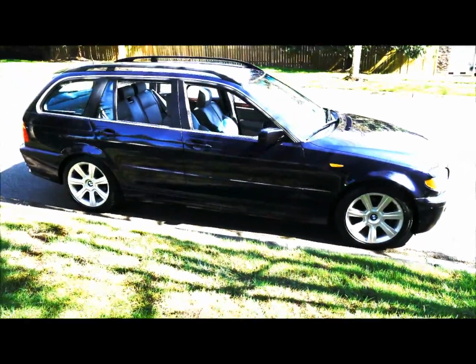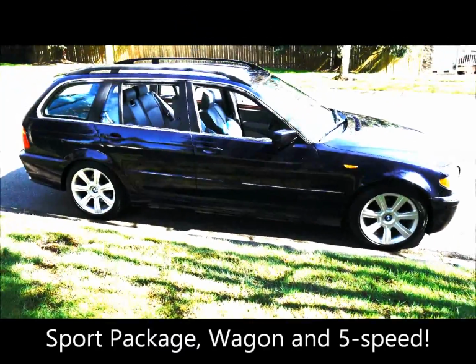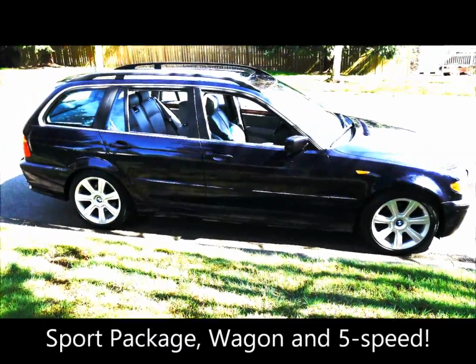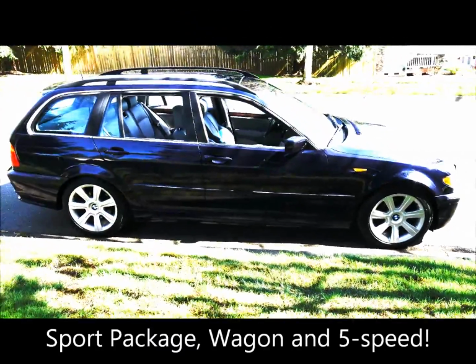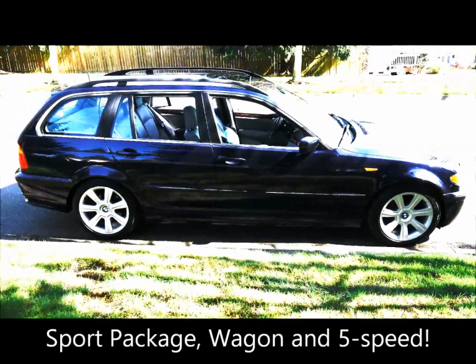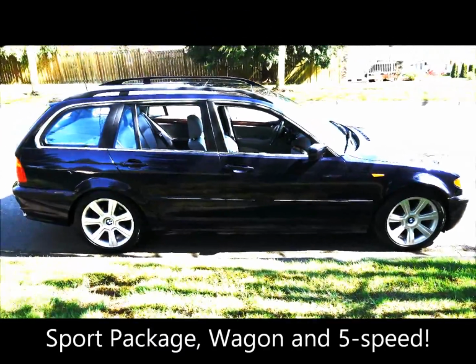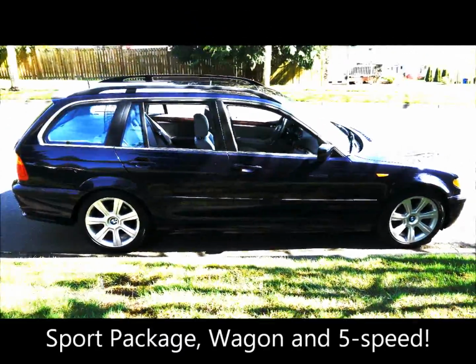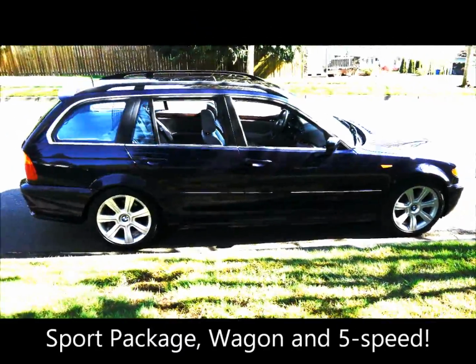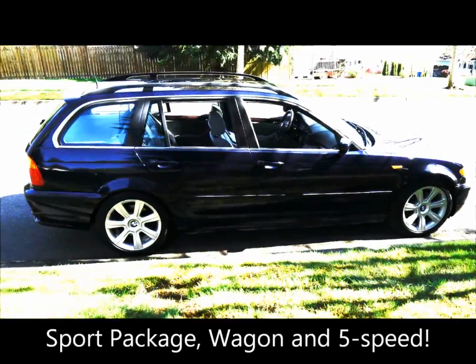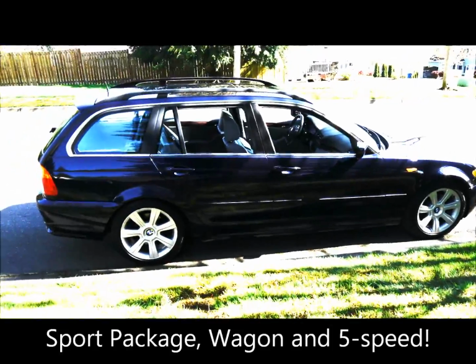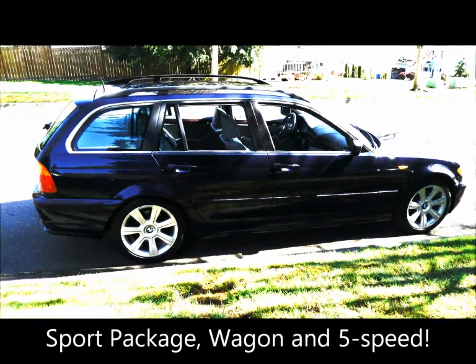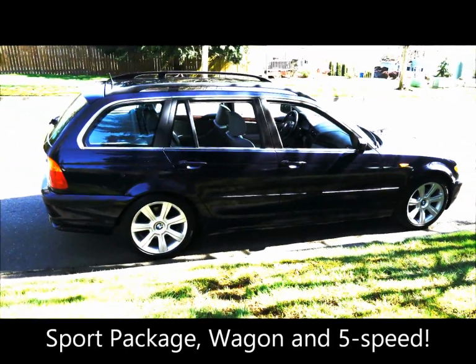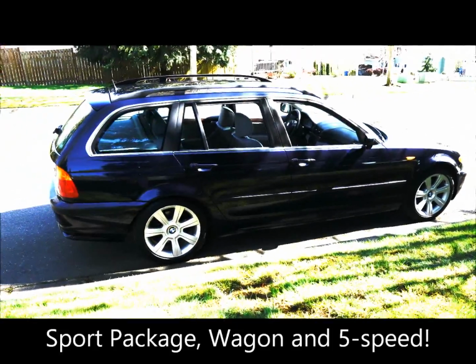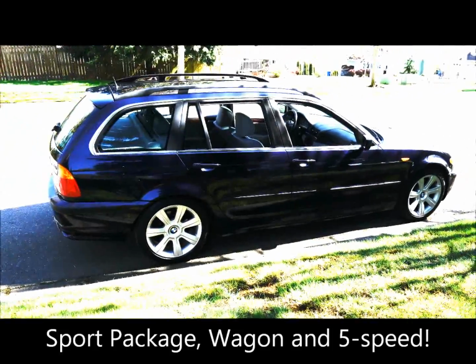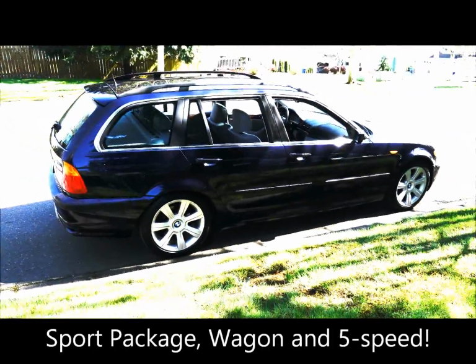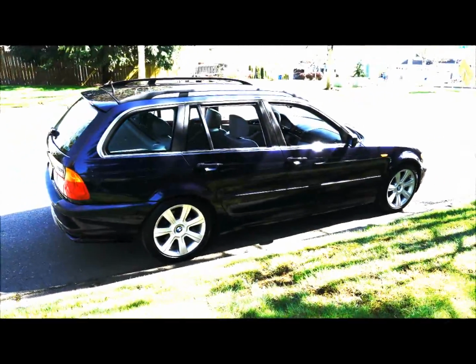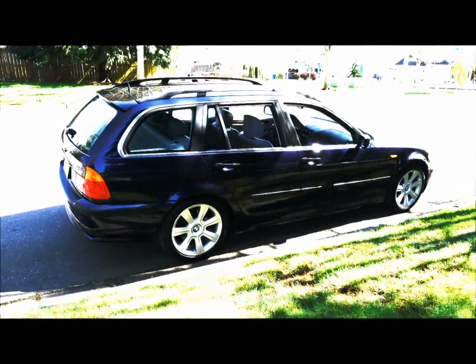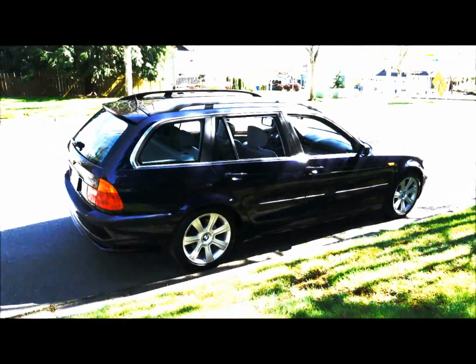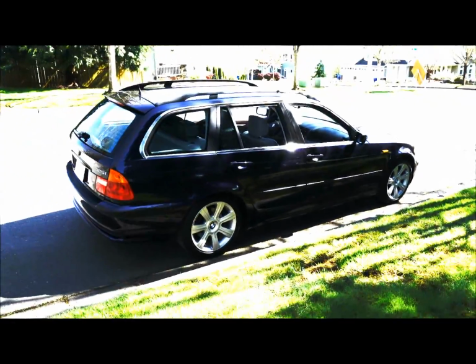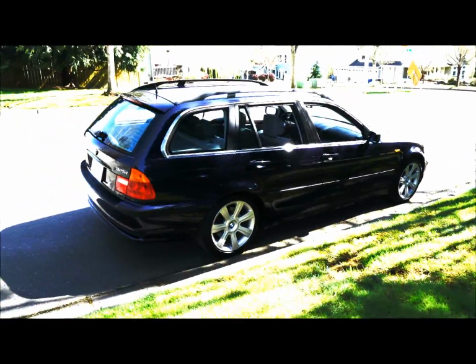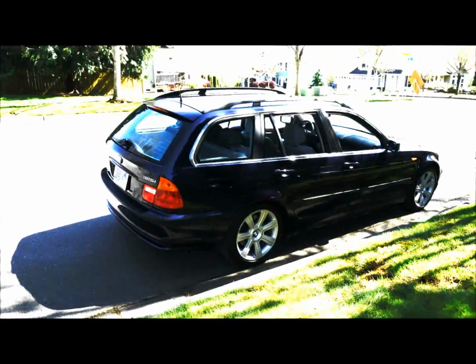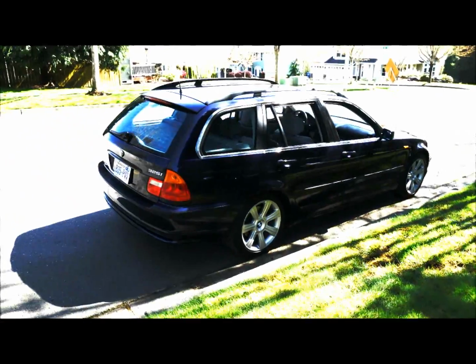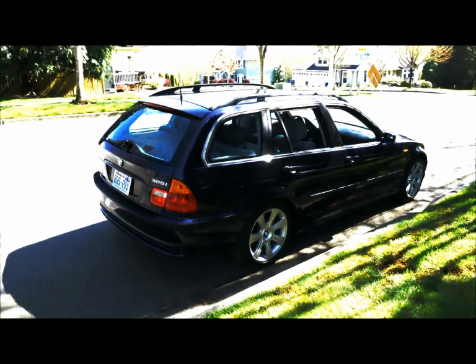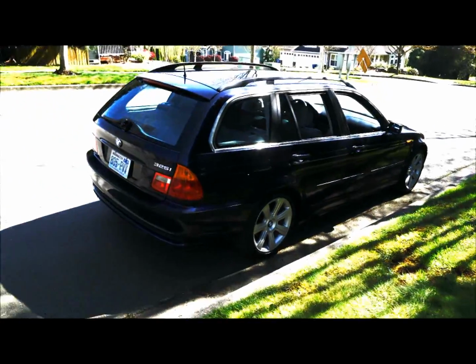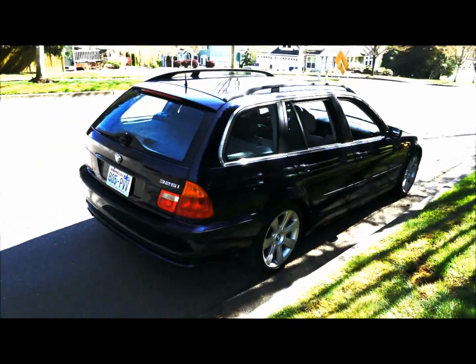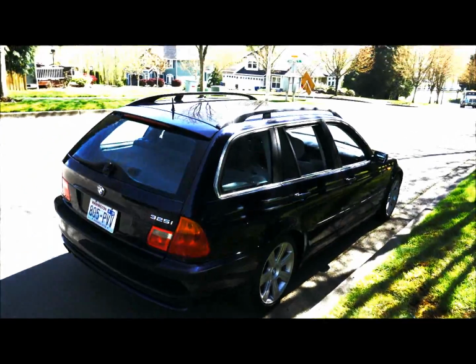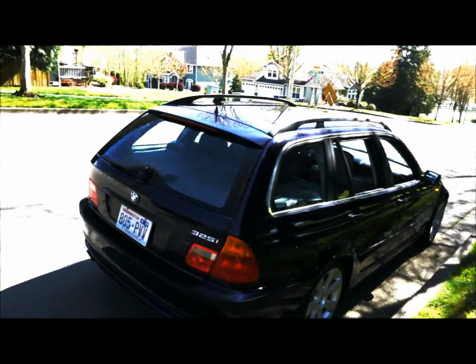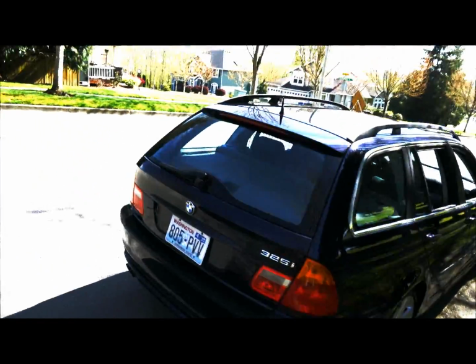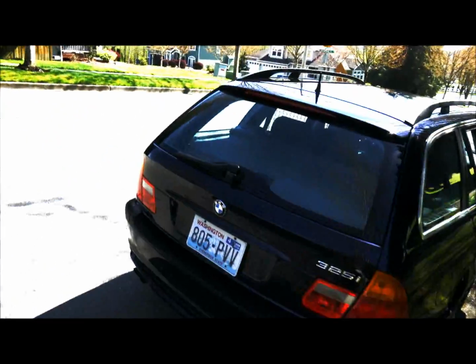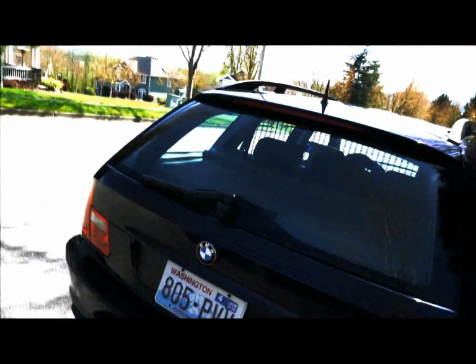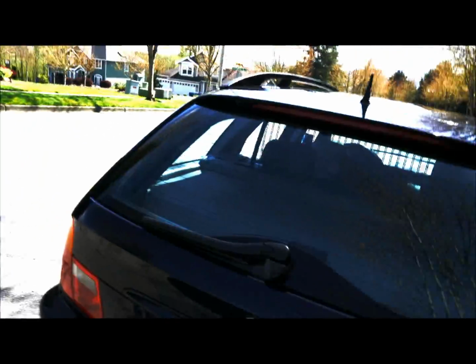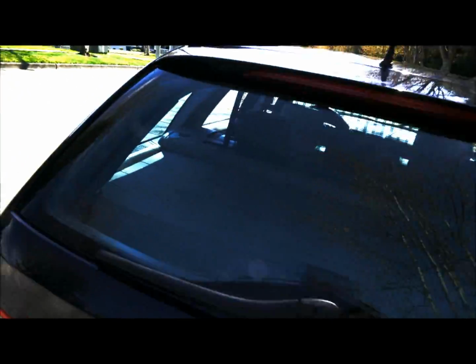This one's a dark blue metallic. It also has a sport package which includes the sport seats — they're heated as well — and it has gray leather in the back.